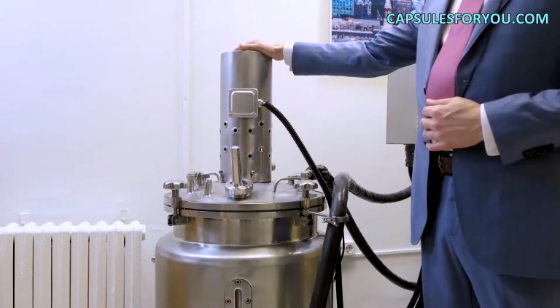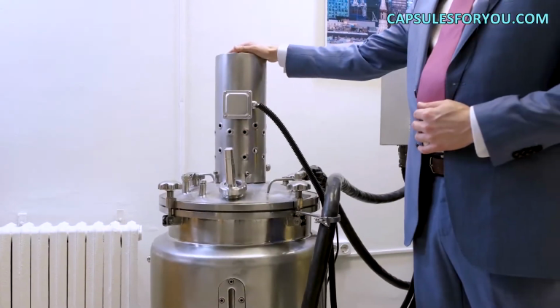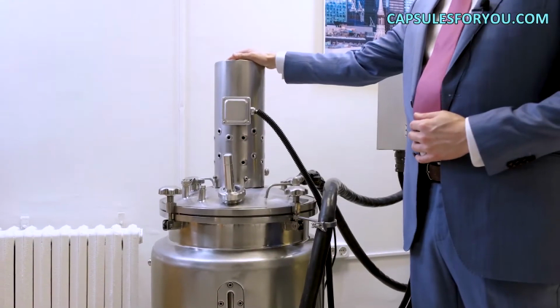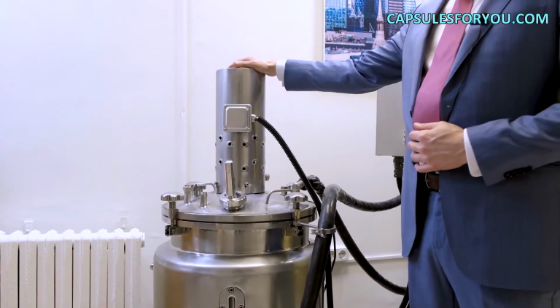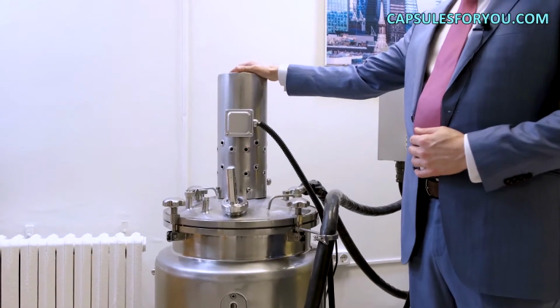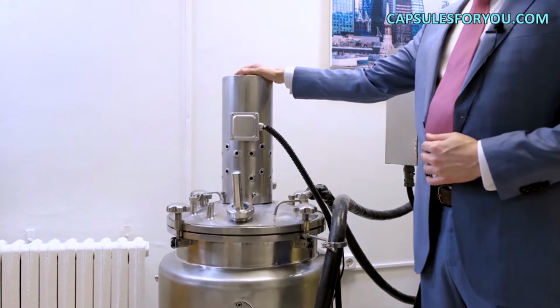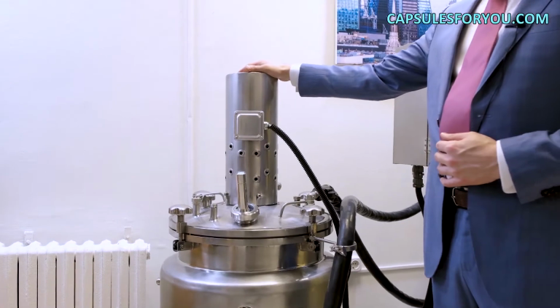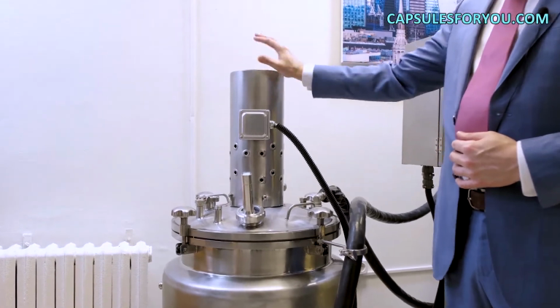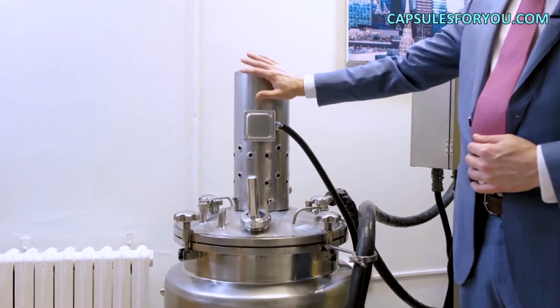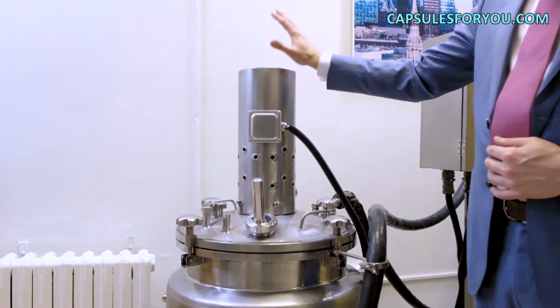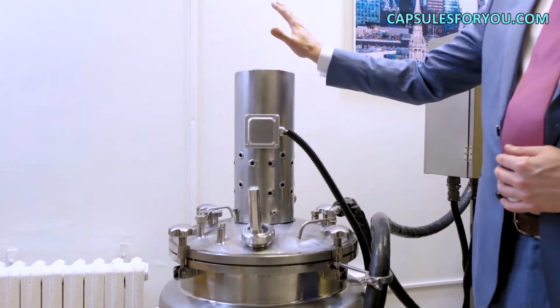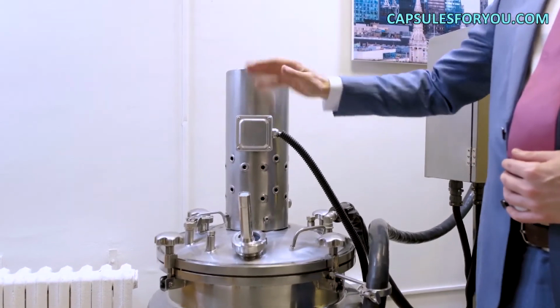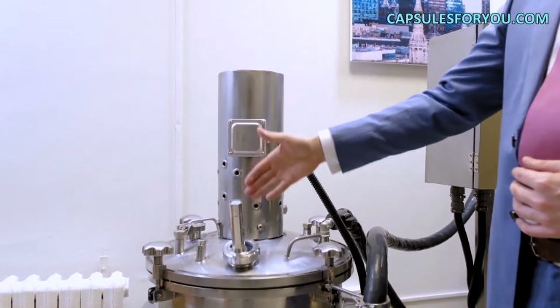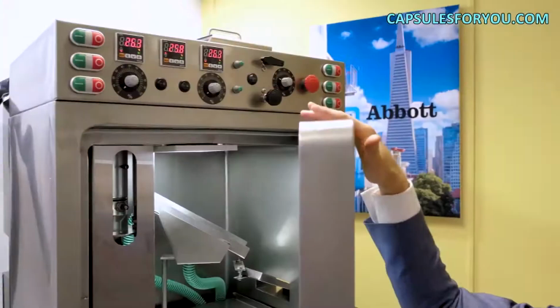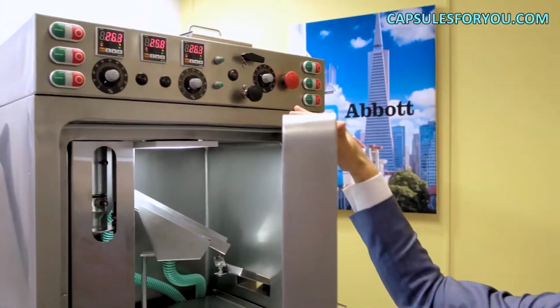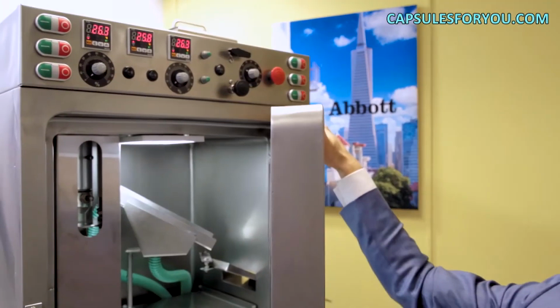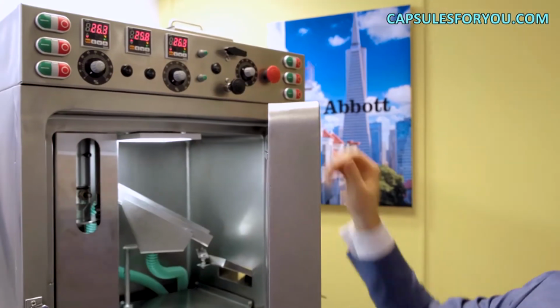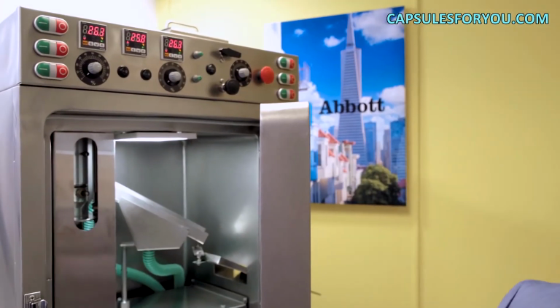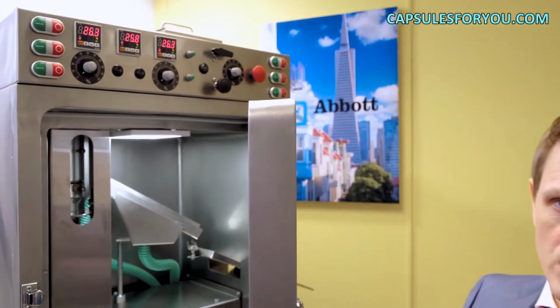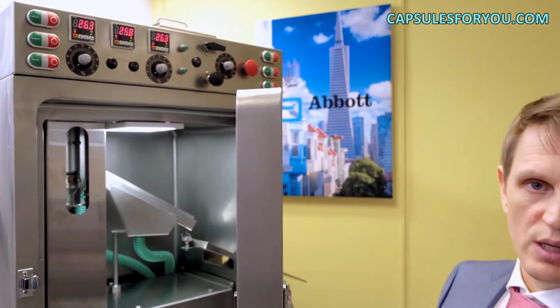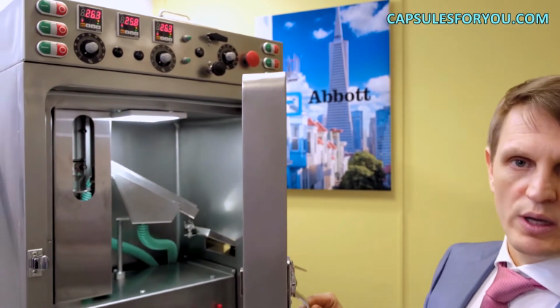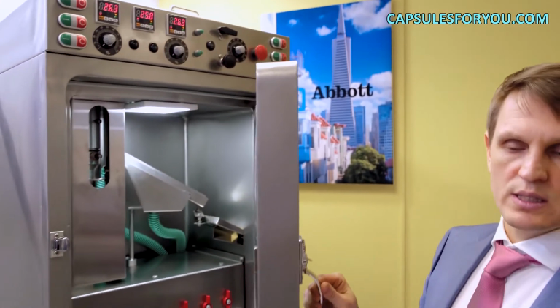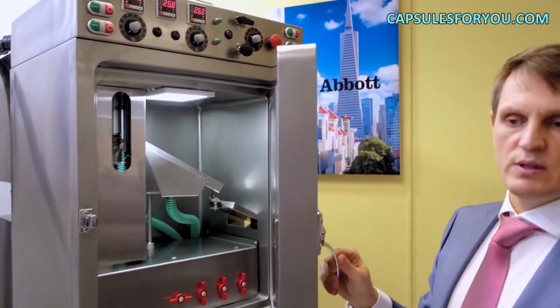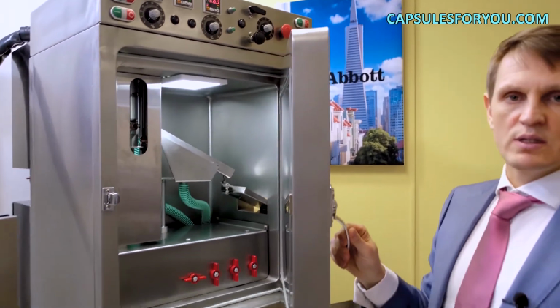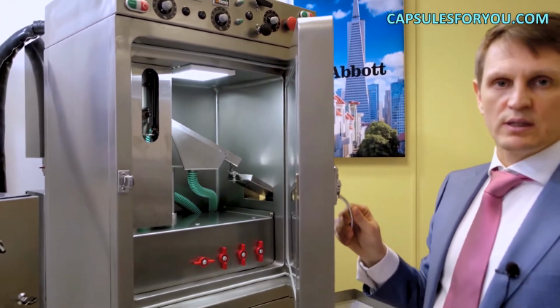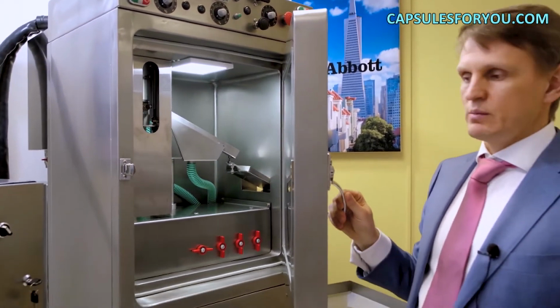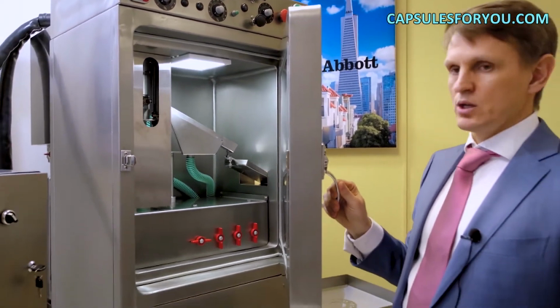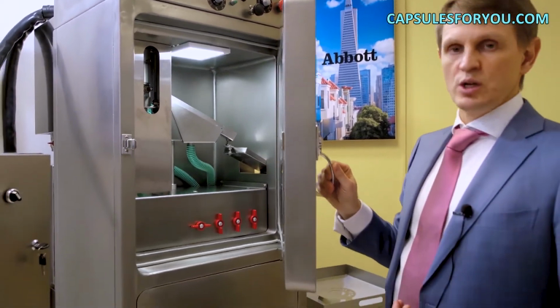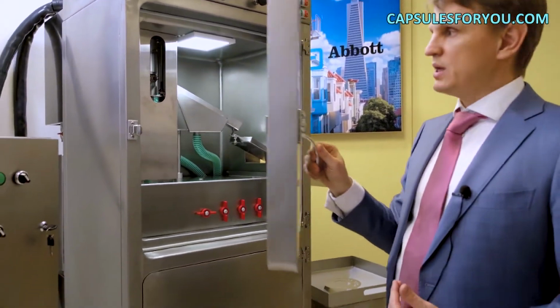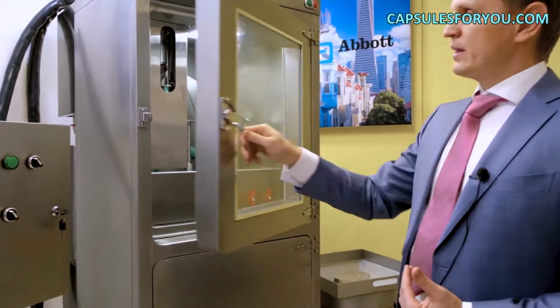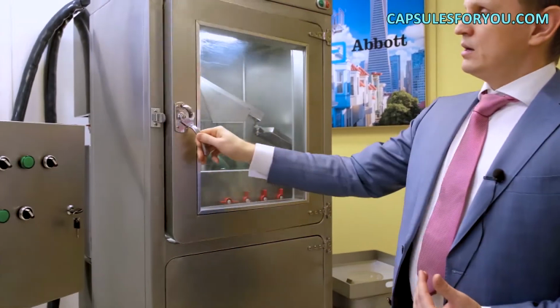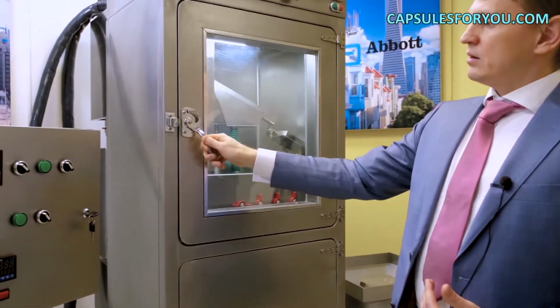This is a heated tank with an agitator in which we prepare the gel. All corners are rounded, ensuring easy cleaning and washing in accordance with GMP standards.